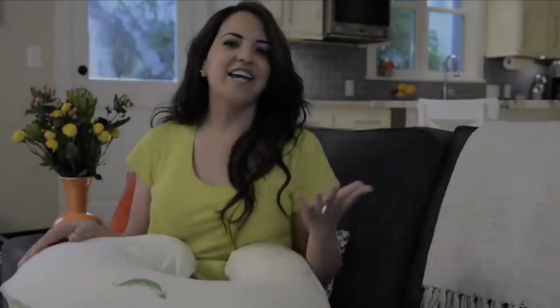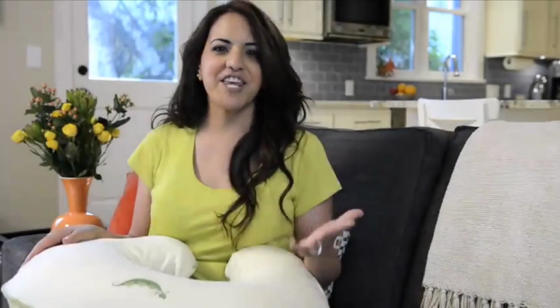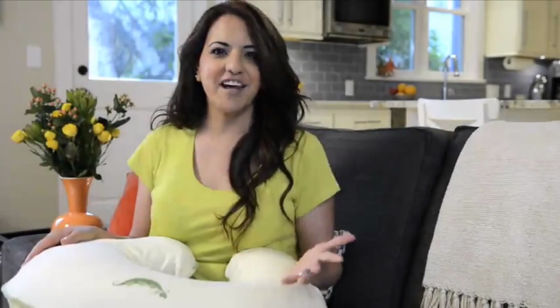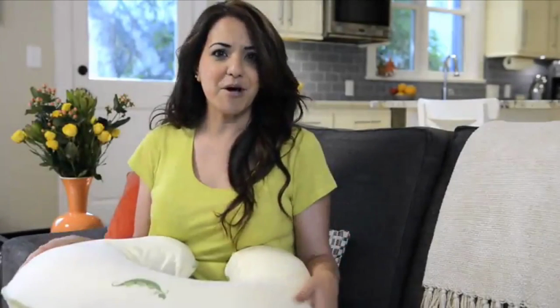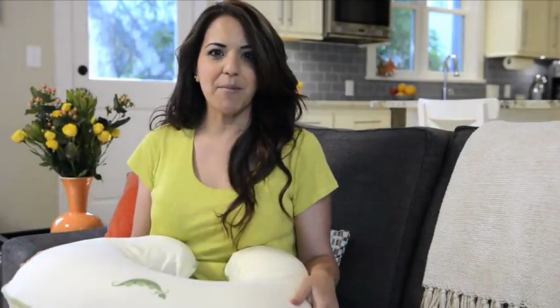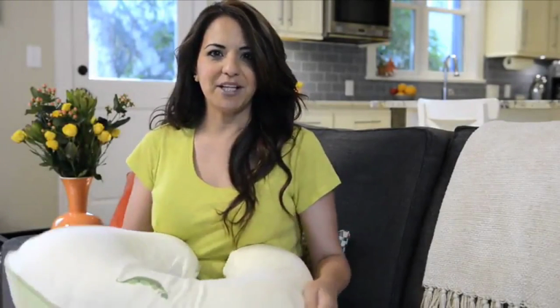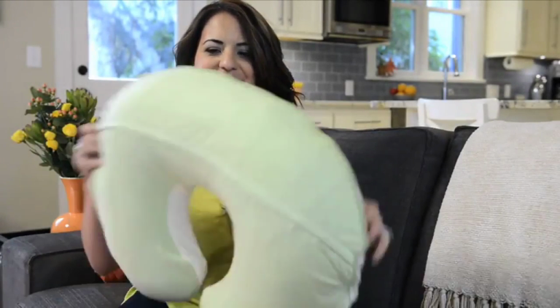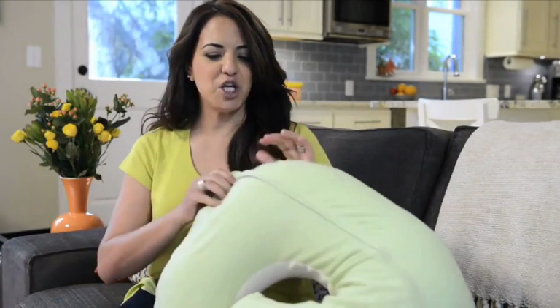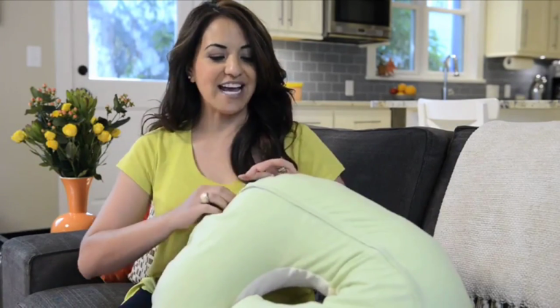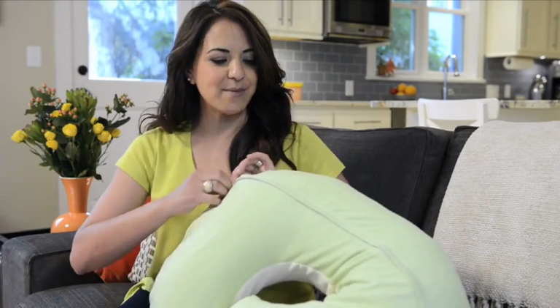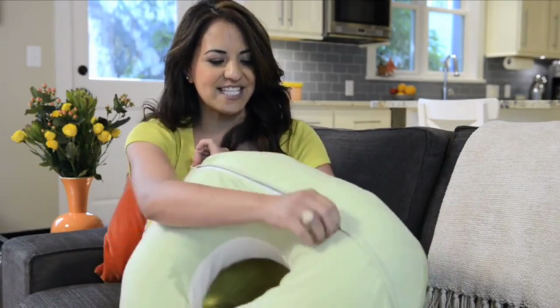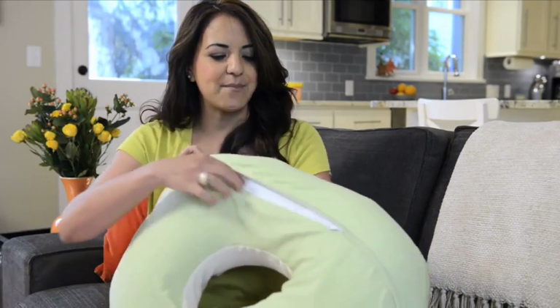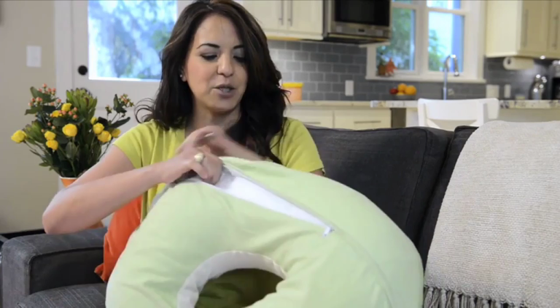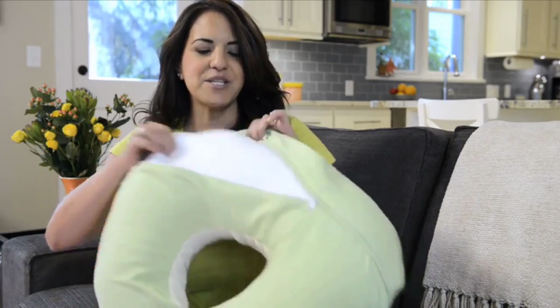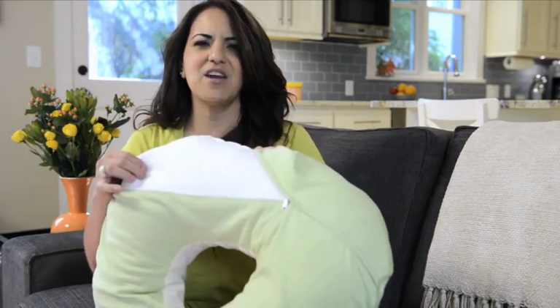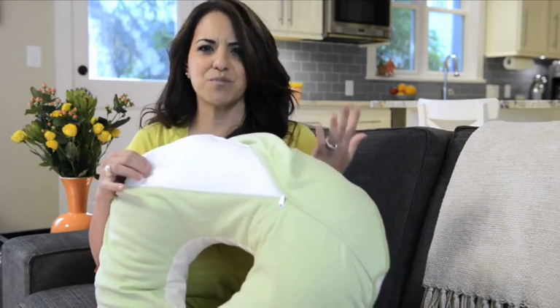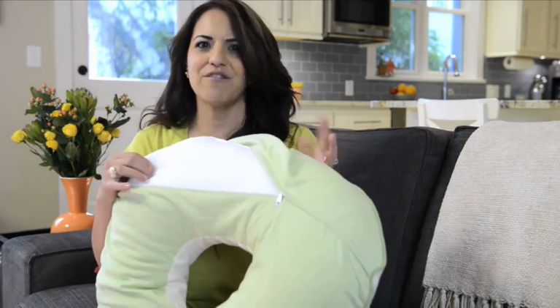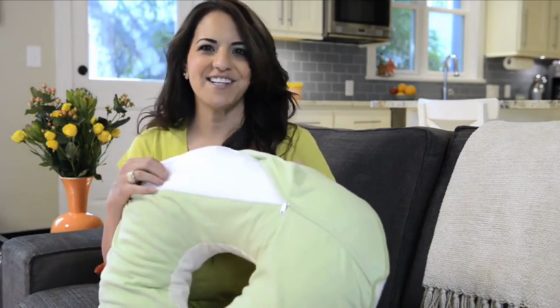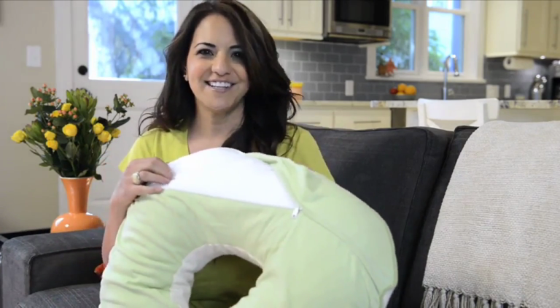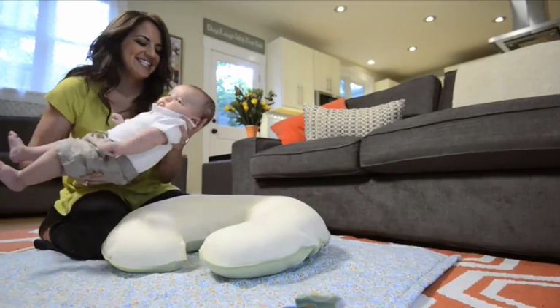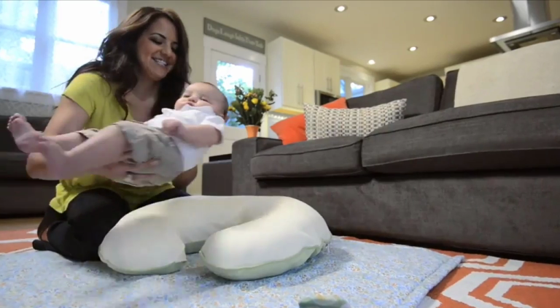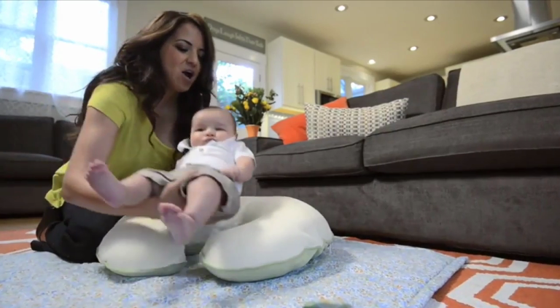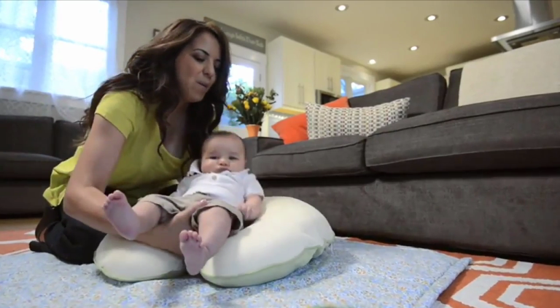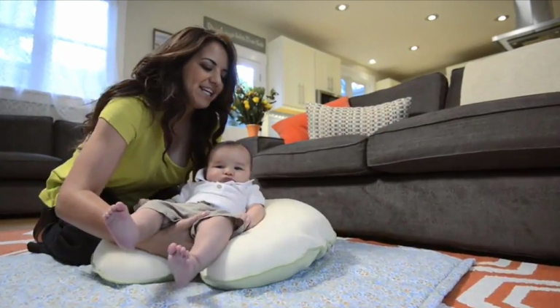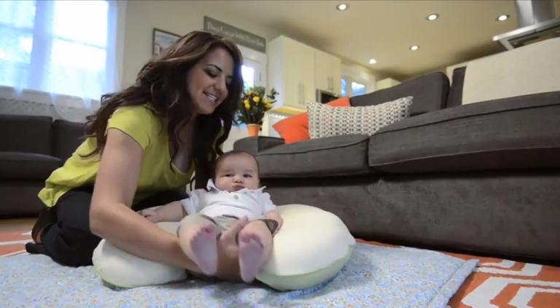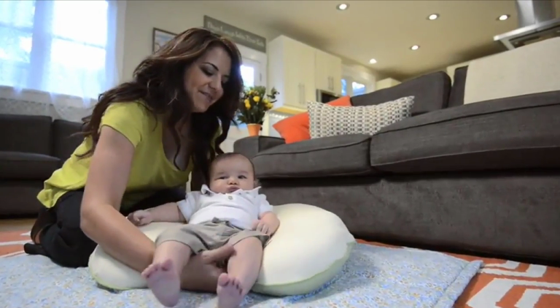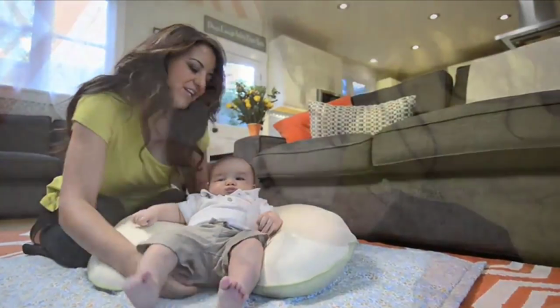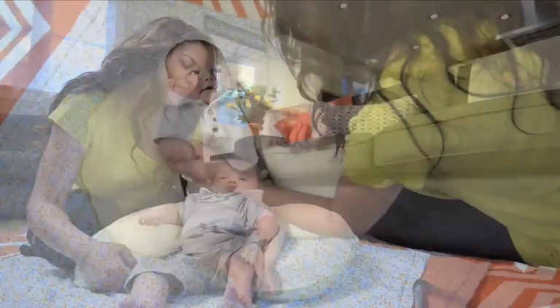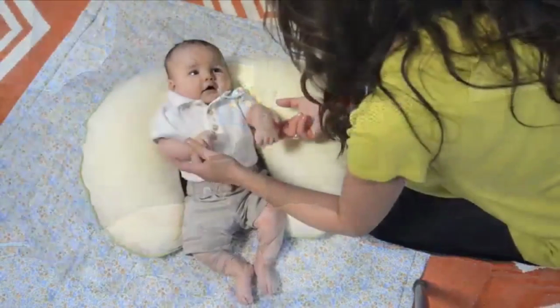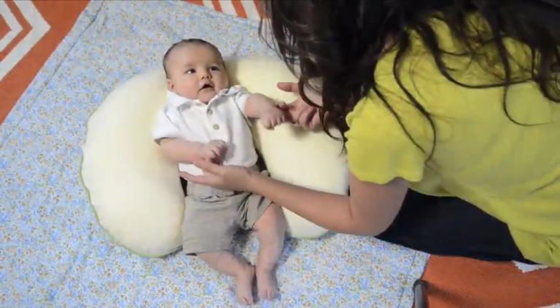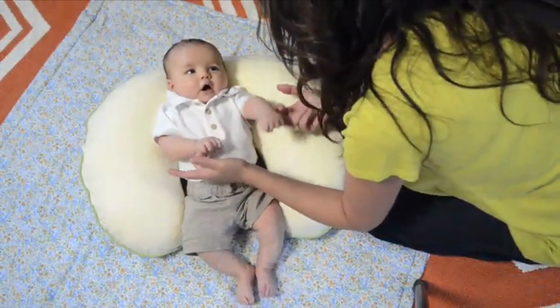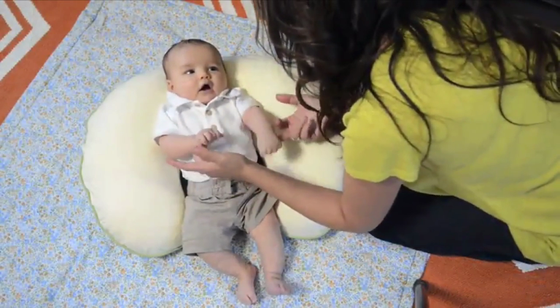Another thing I love about the Boppy pillow is that you can unzip it, take the pillow out and wash both of them. The Boppy pillow is just comfortable, not only for me but for the baby.